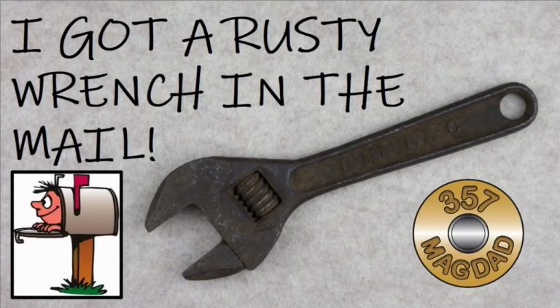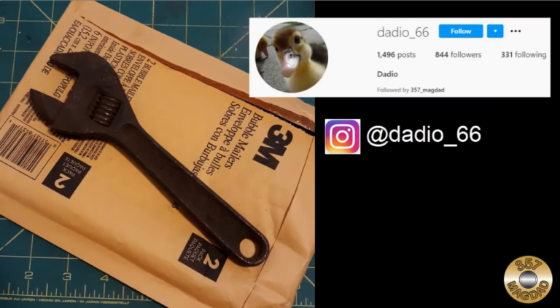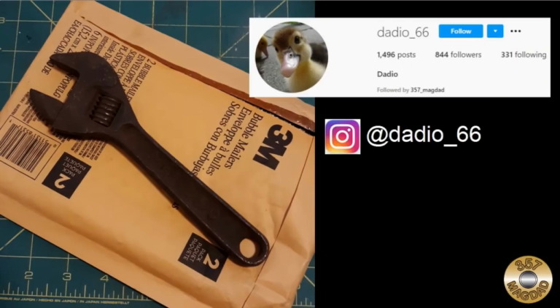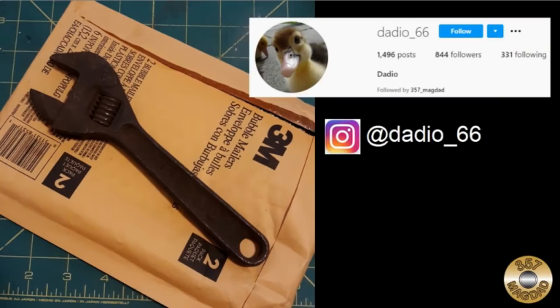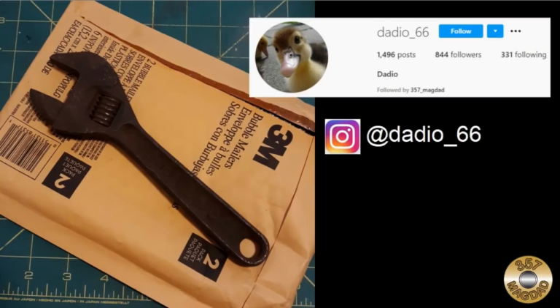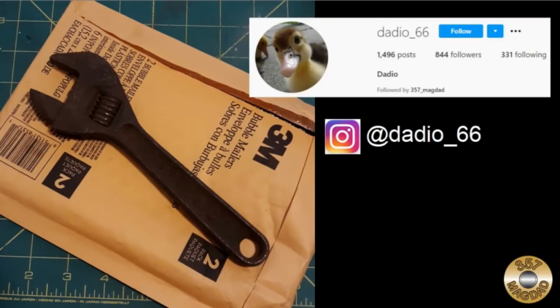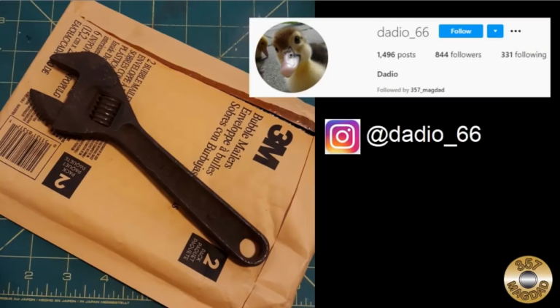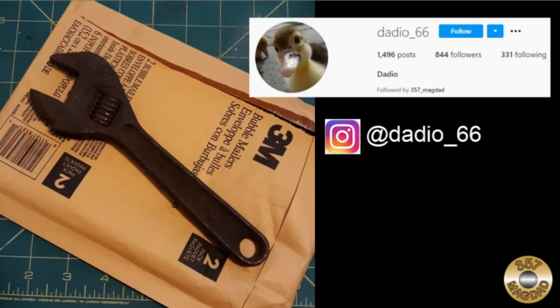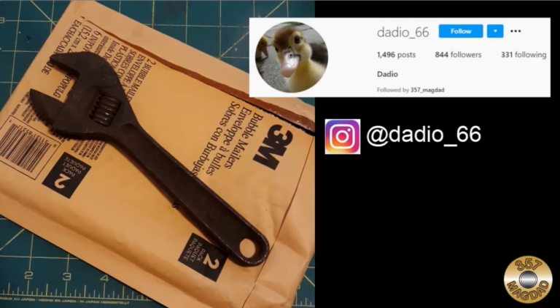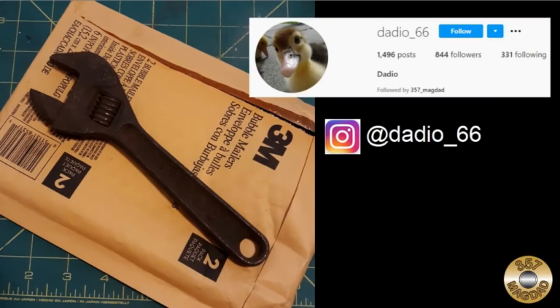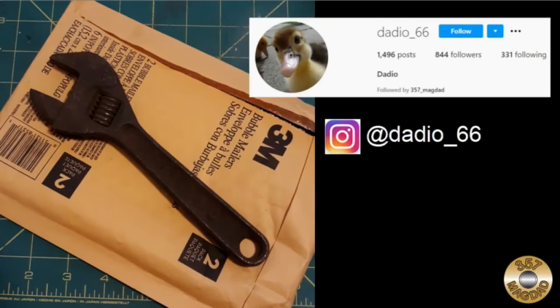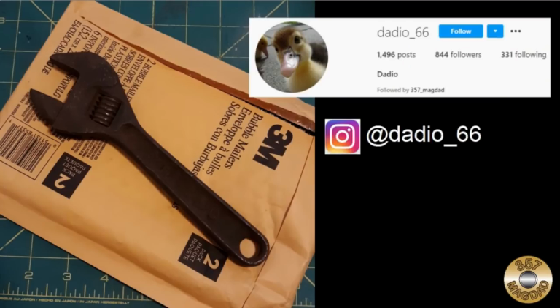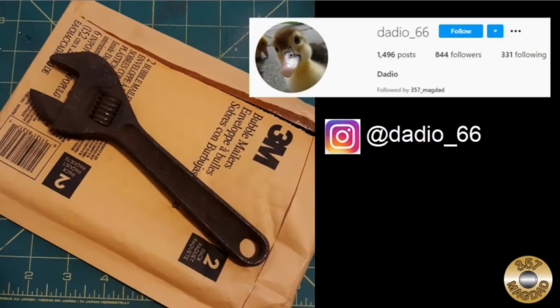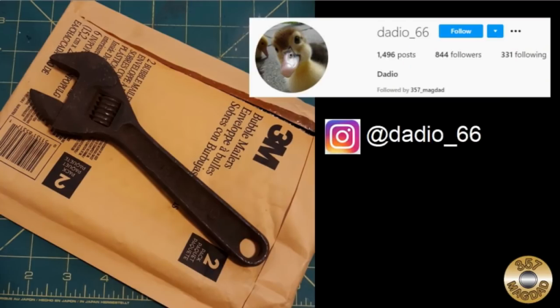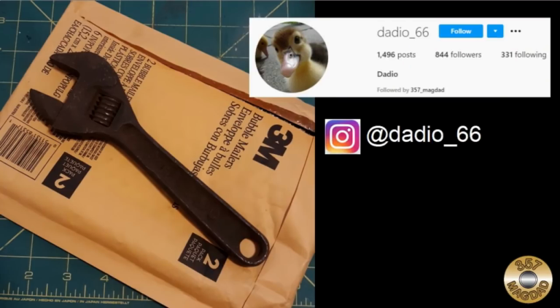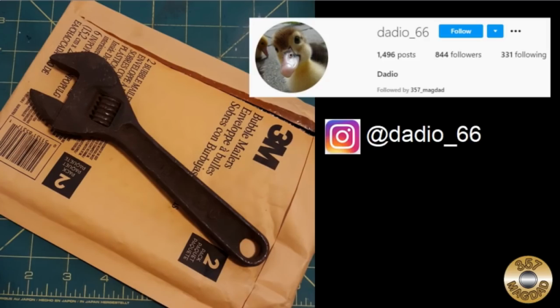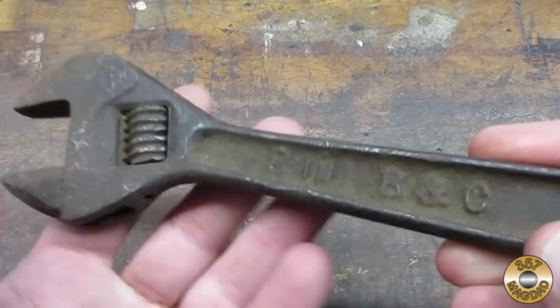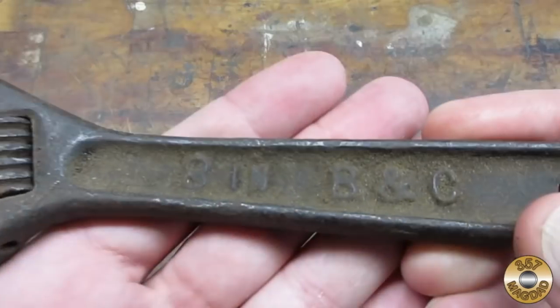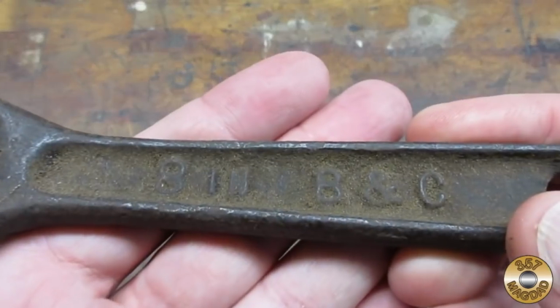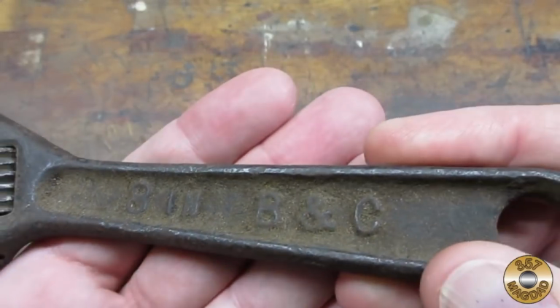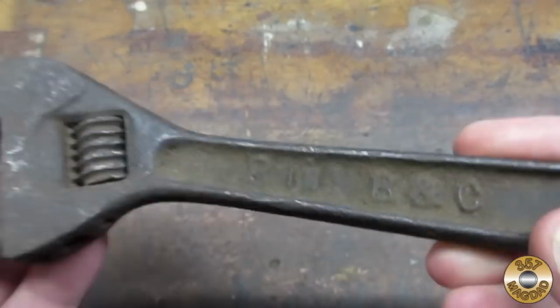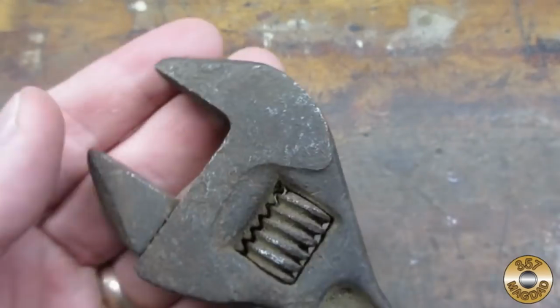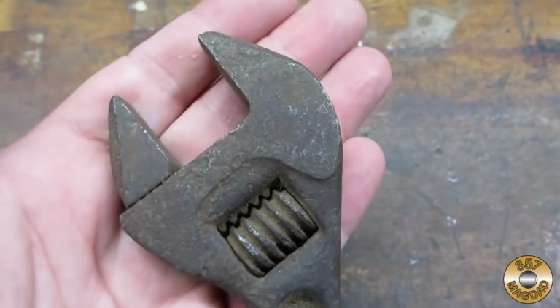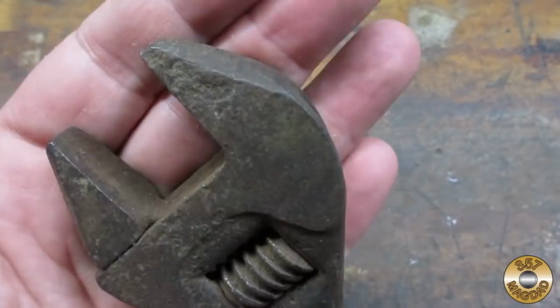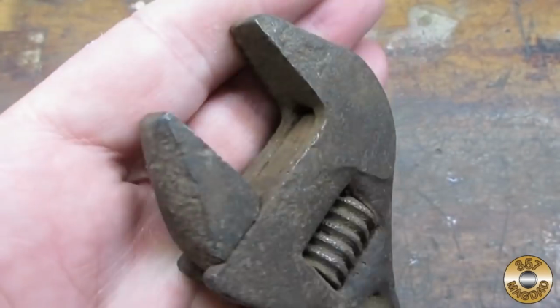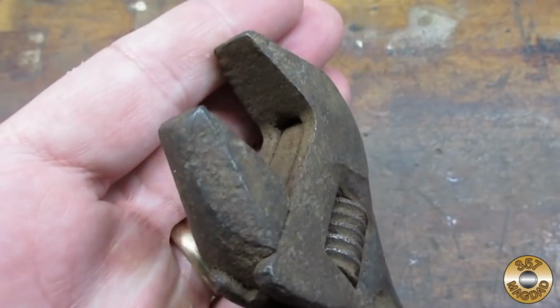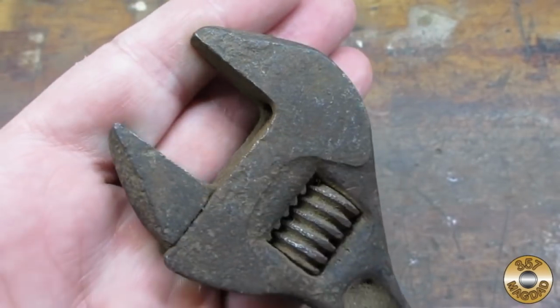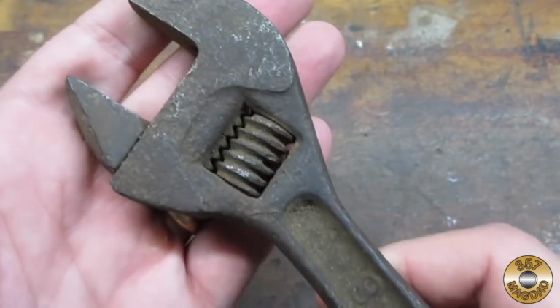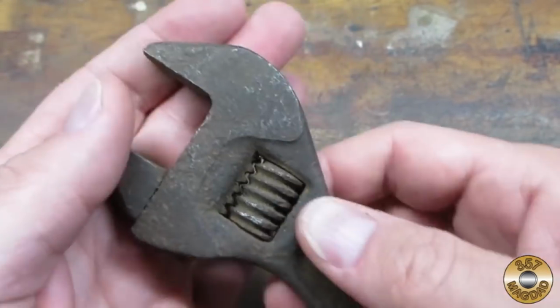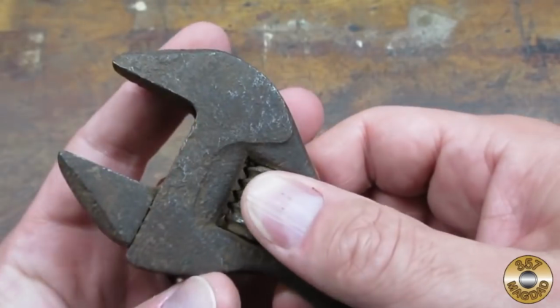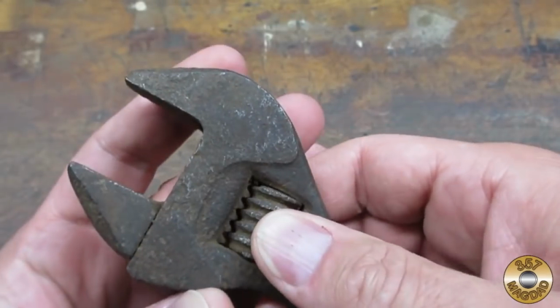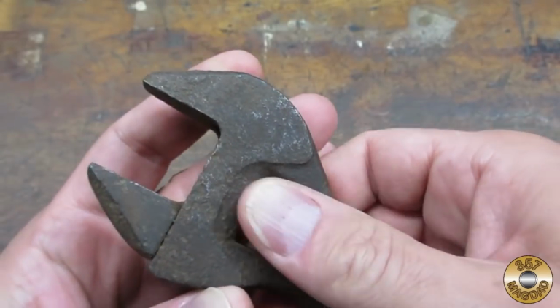An Instagram buddy sent me this wrench. It was filthy, rusty, and stuck. Just how I liked them.